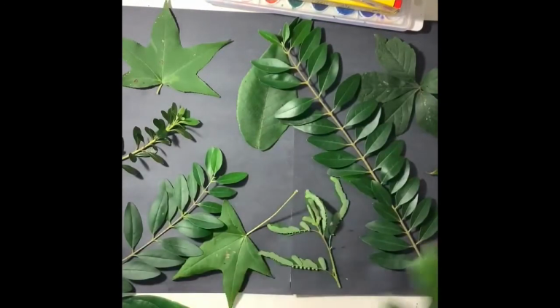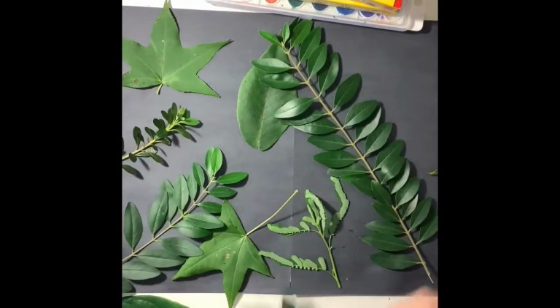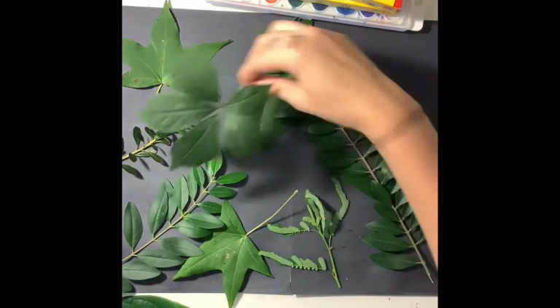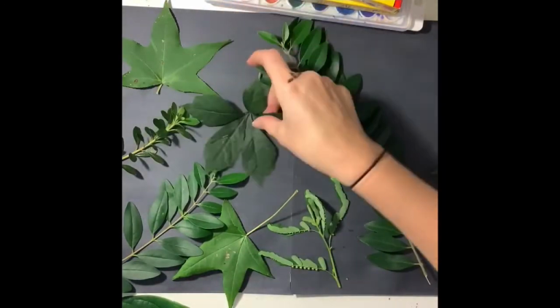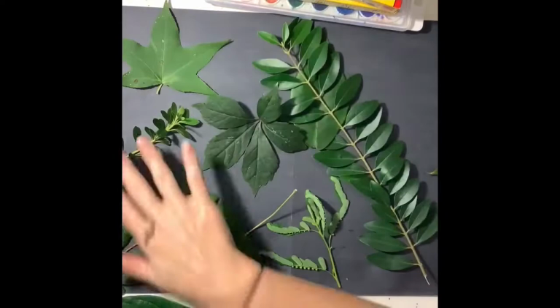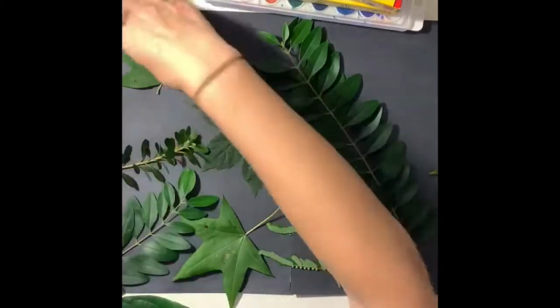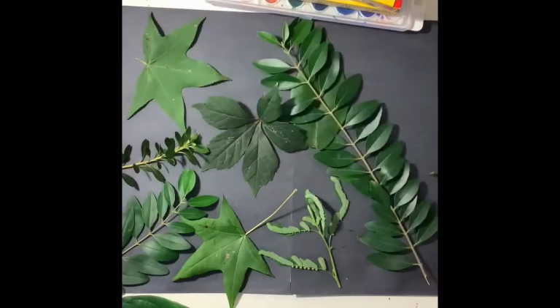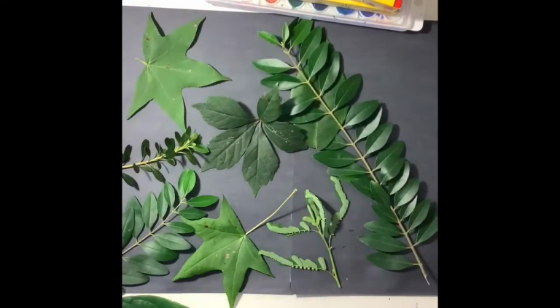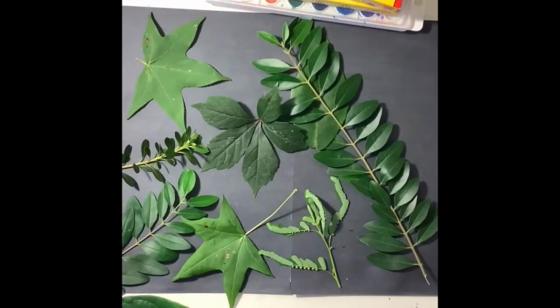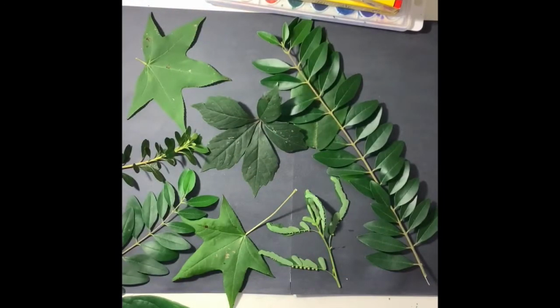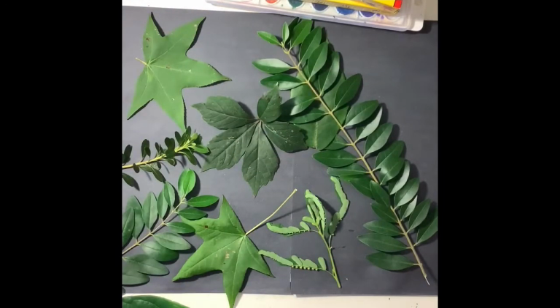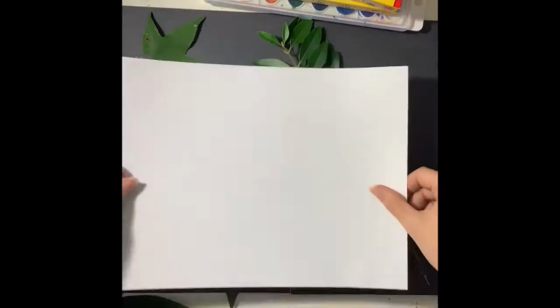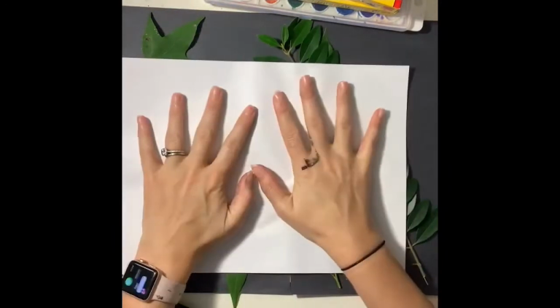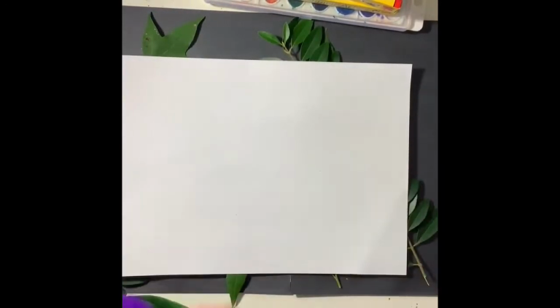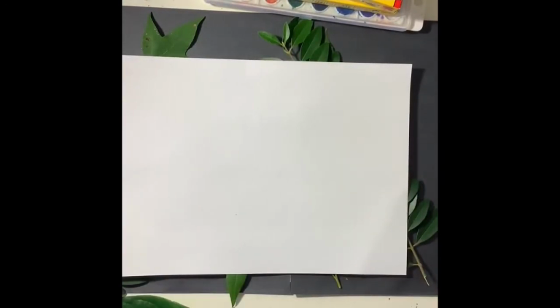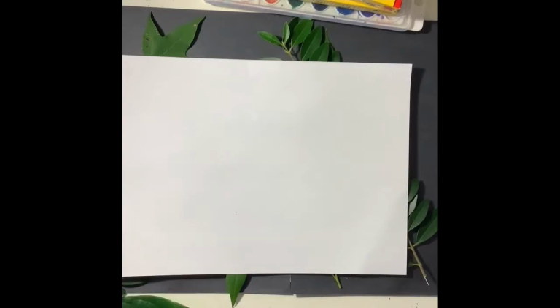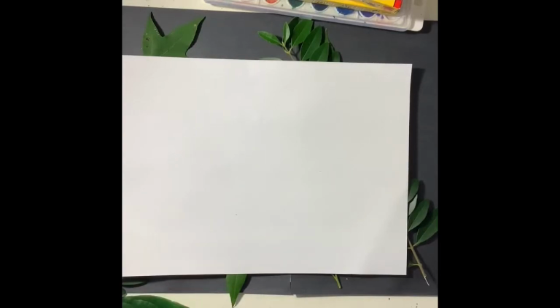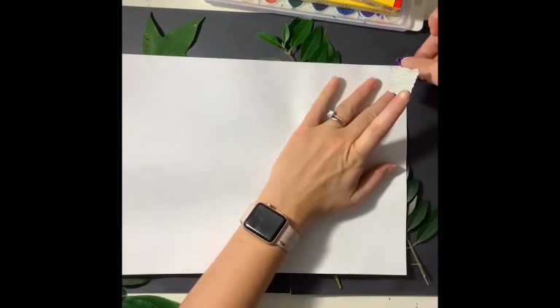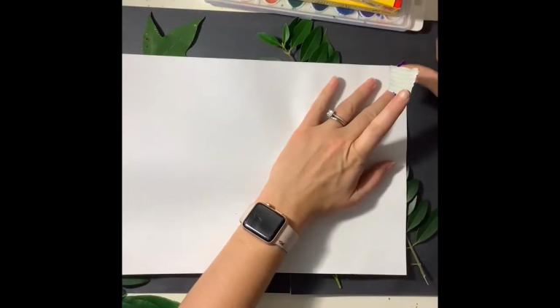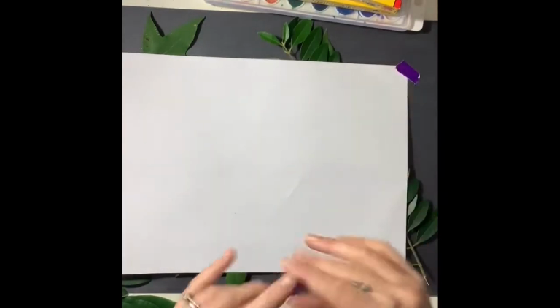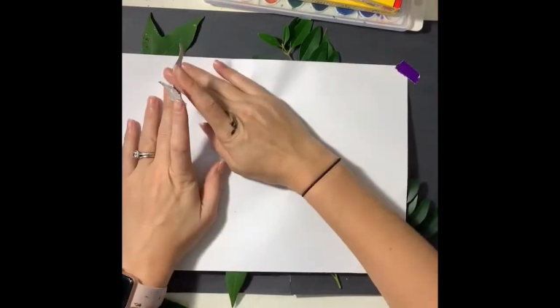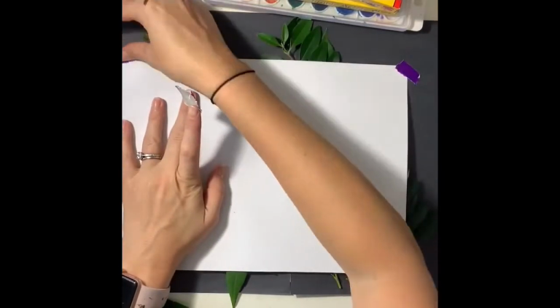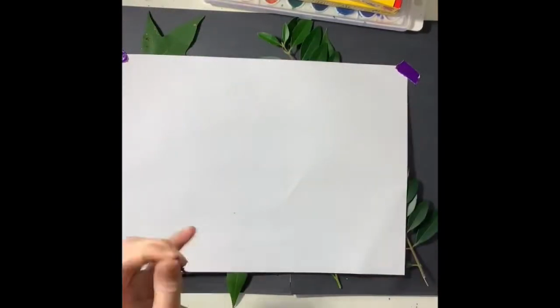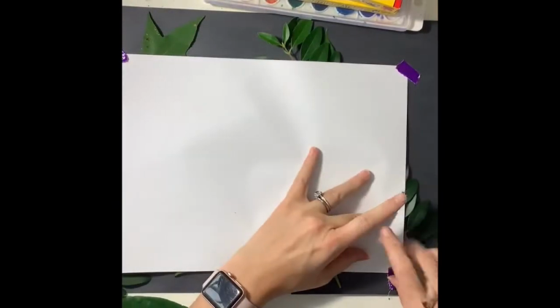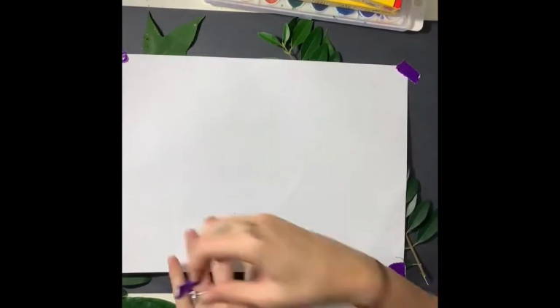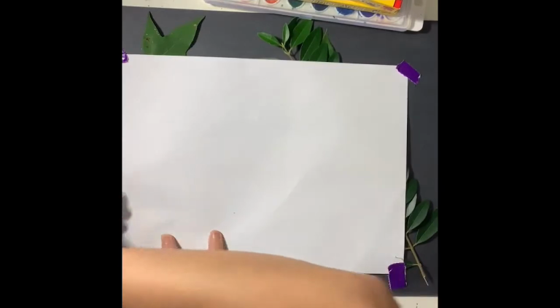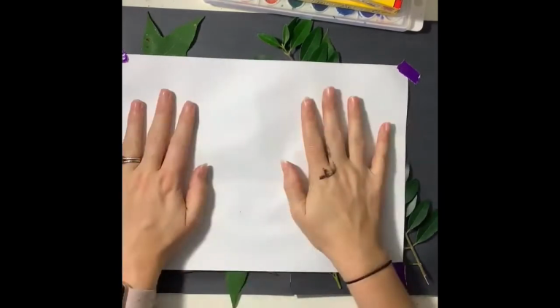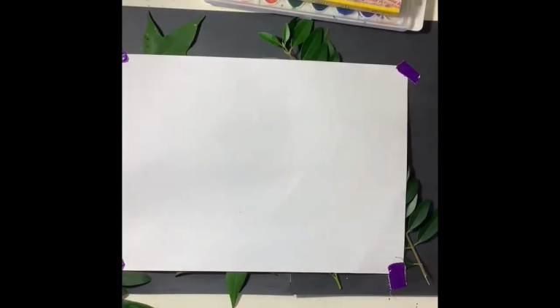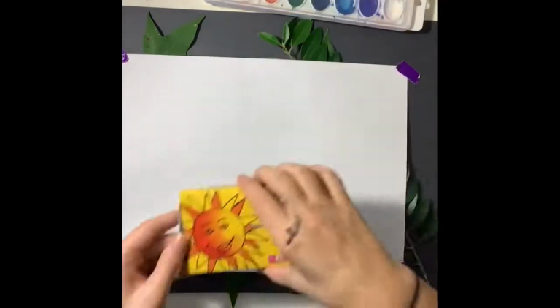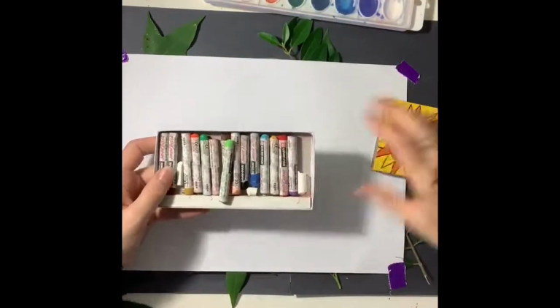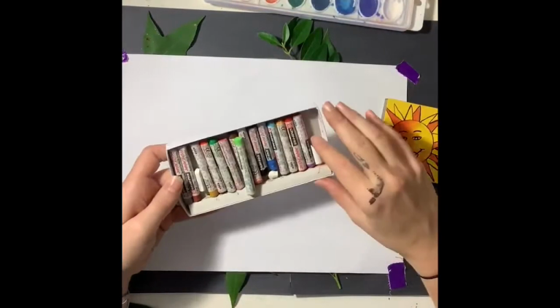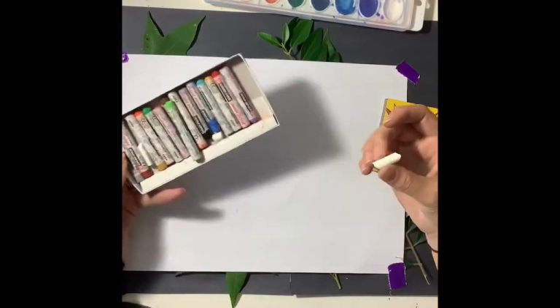Try to find a variety of leaves, ones with different shapes and sizes, and you're gonna position them underneath your drawing paper. You want to create an interesting composition without the leaves overlapping, so make sure that there's a little bit of space in between.